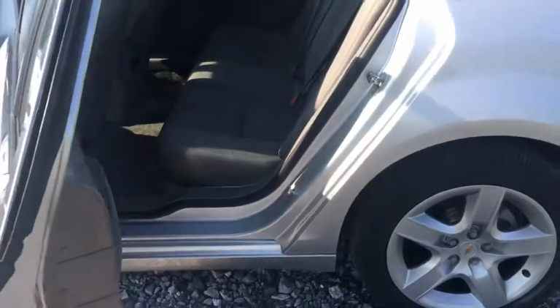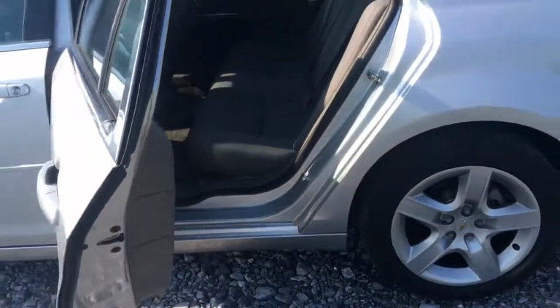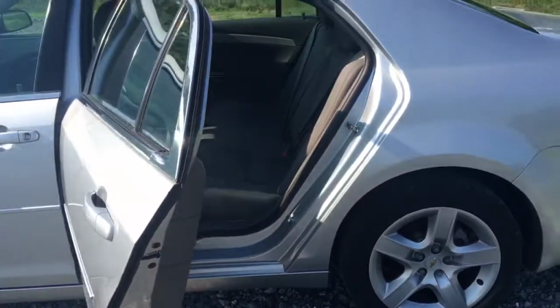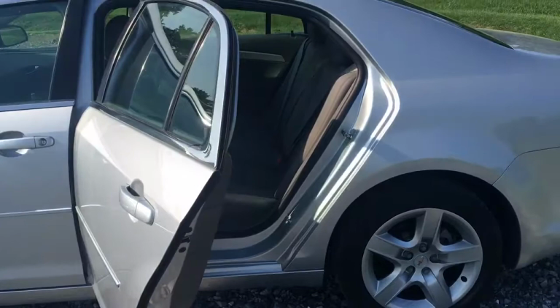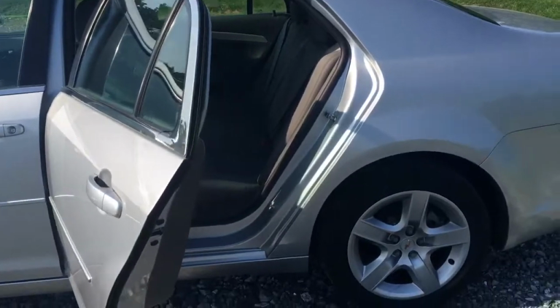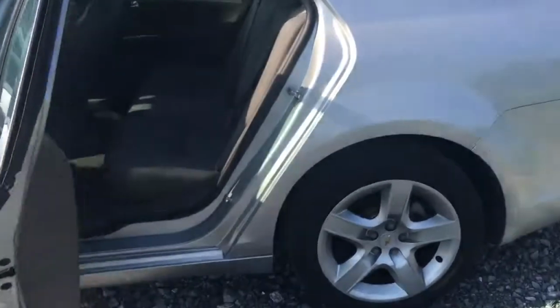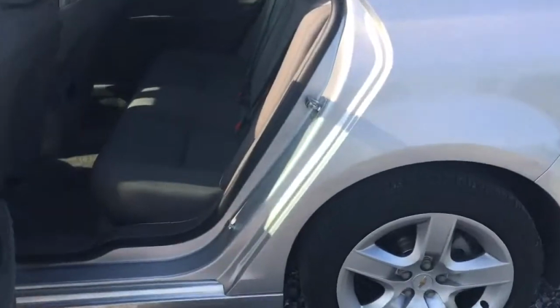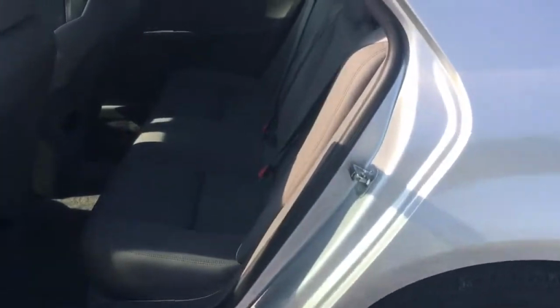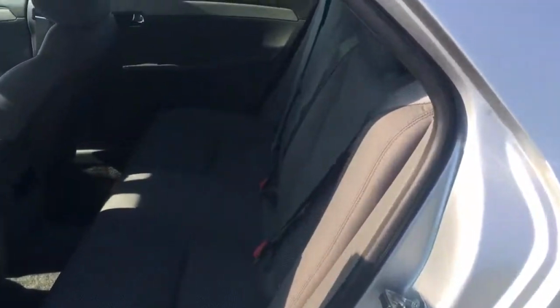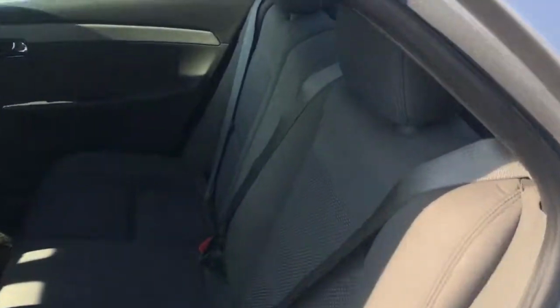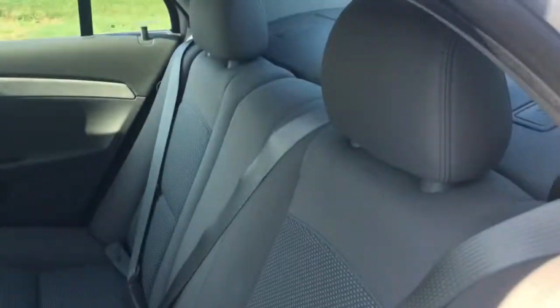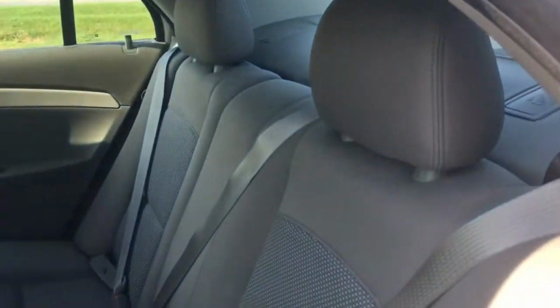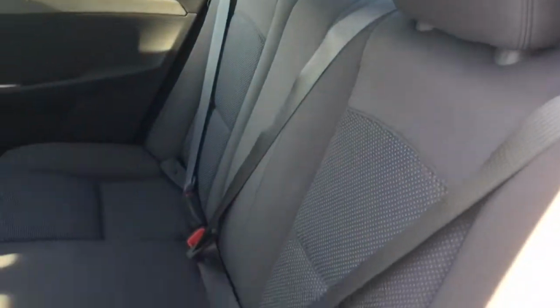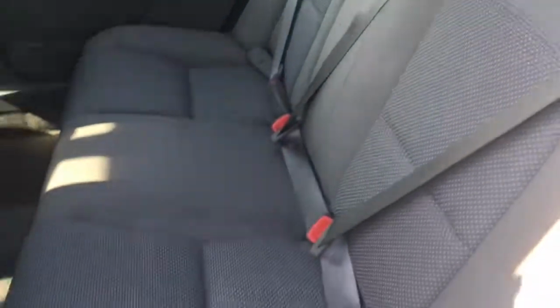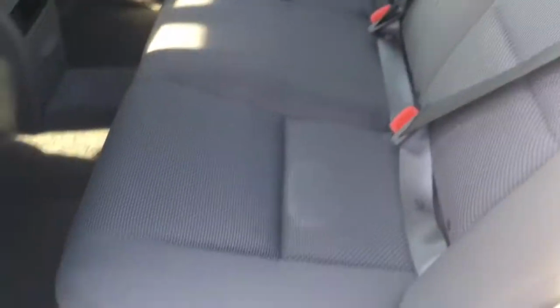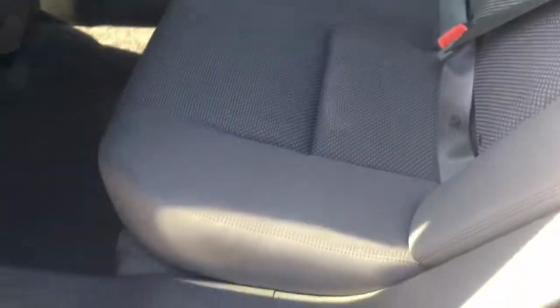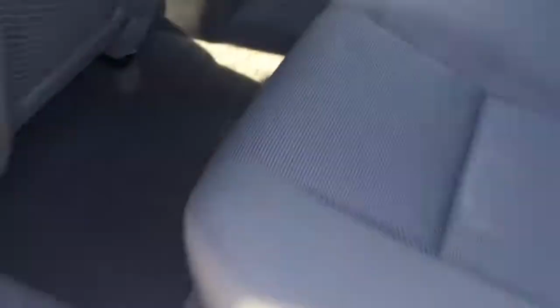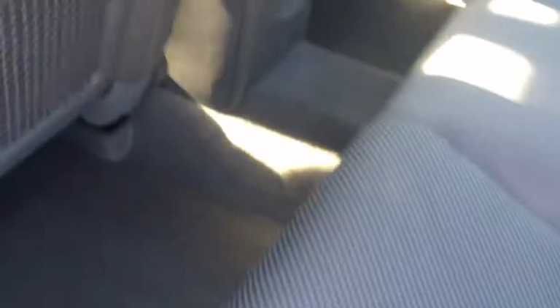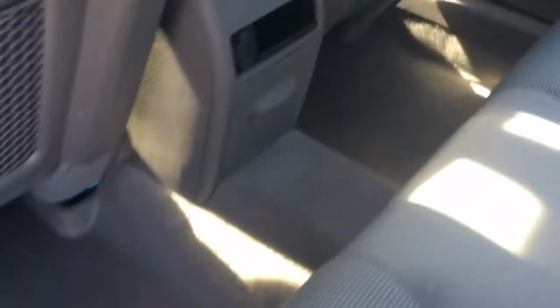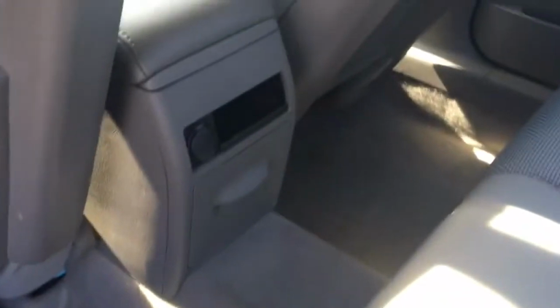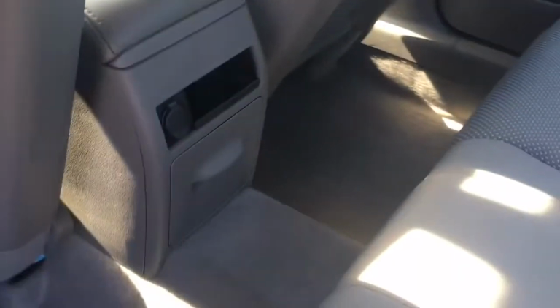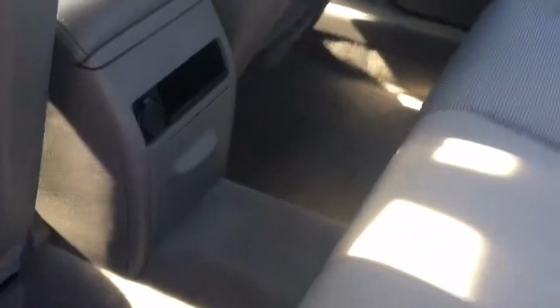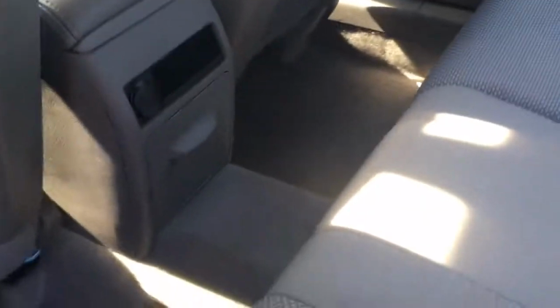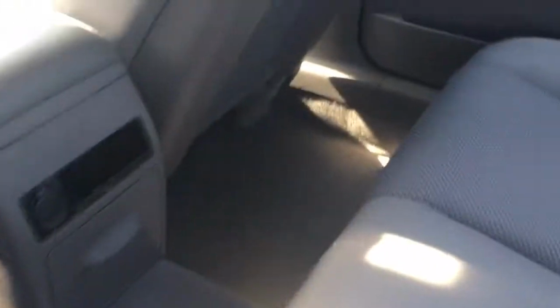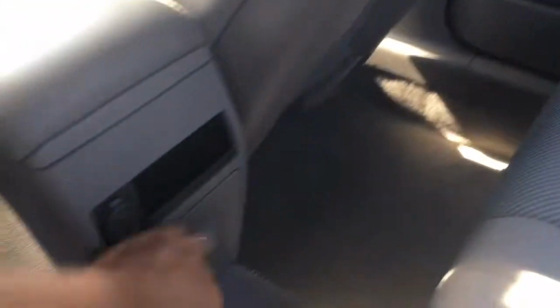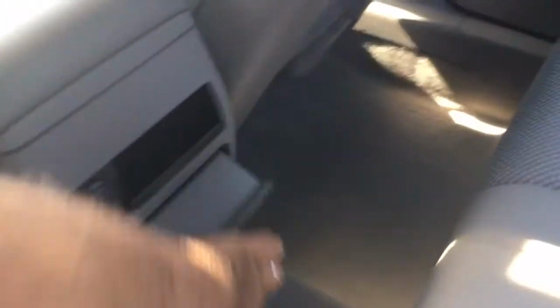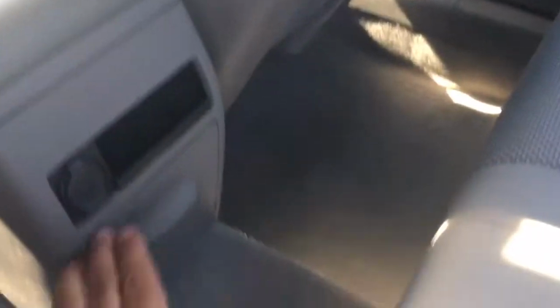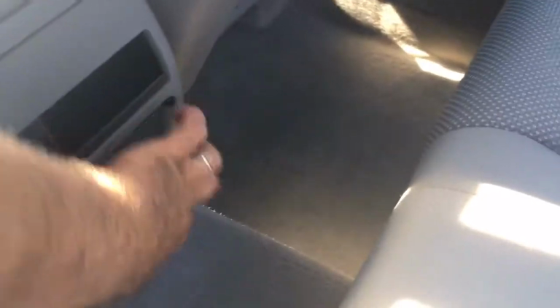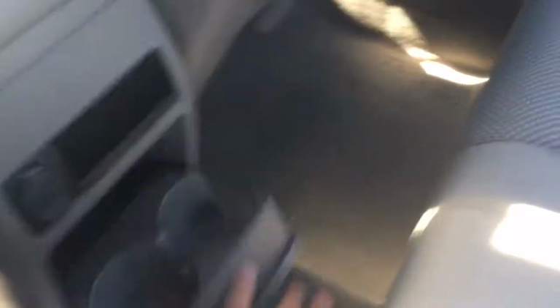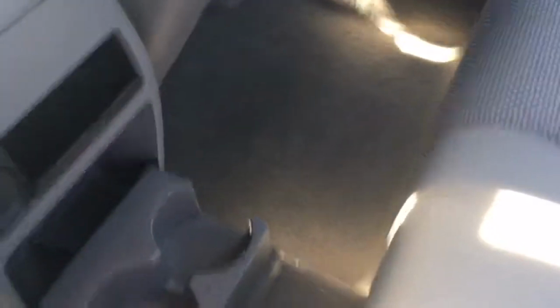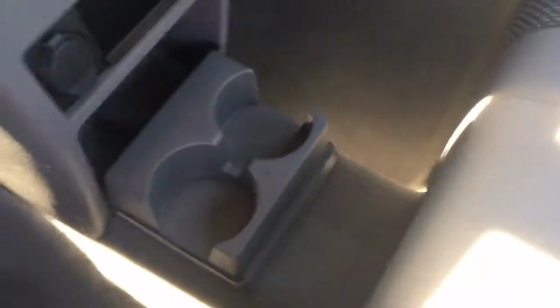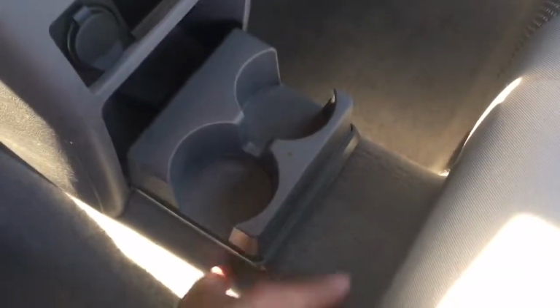Look how wide this door opens up — unbelievable access, huge. Seats are very nice, as you can see. Carpets are nice, you got another power outlet. There's a cup holder back here, cup holder's pretty cool.